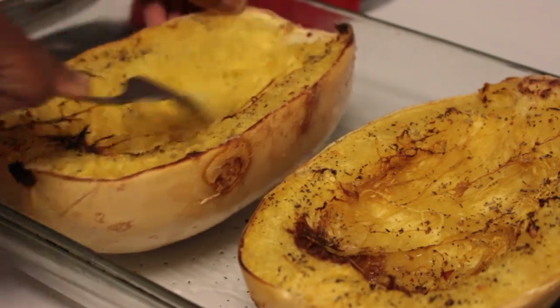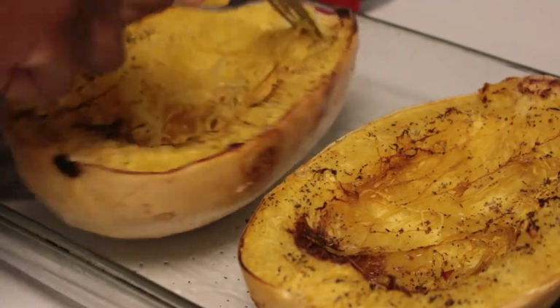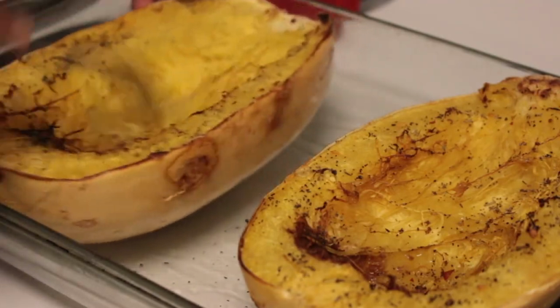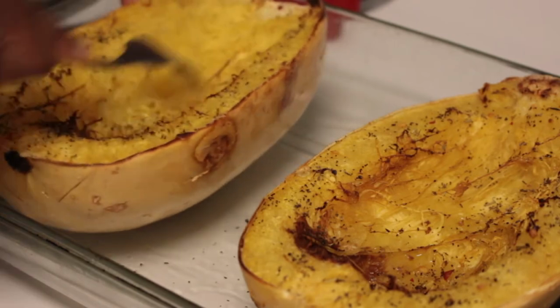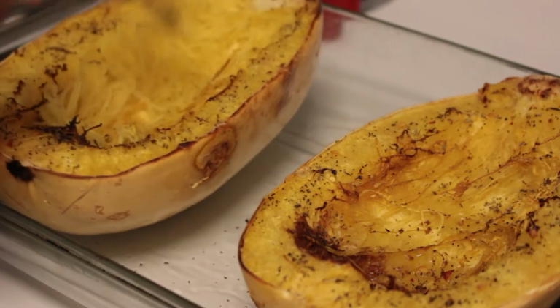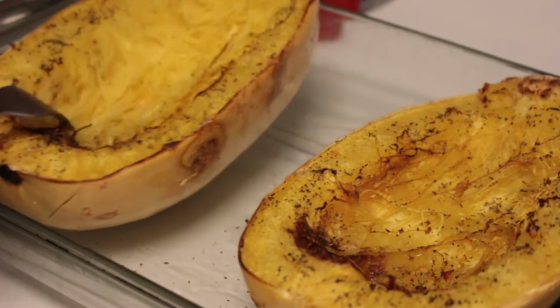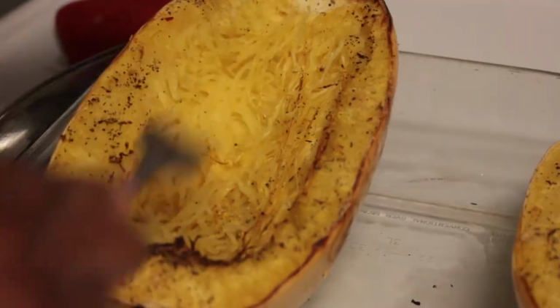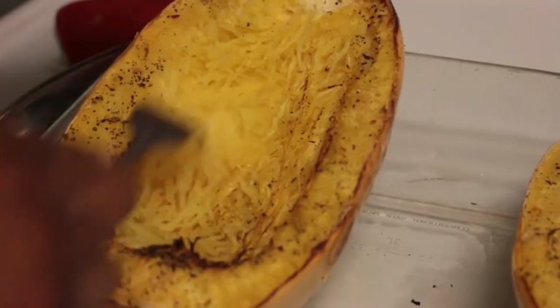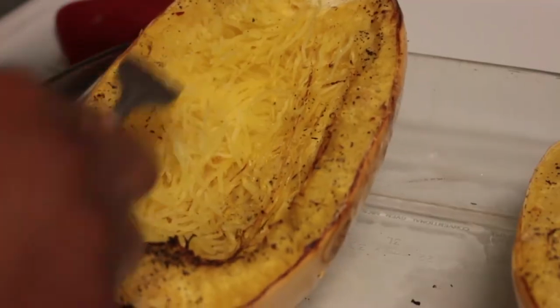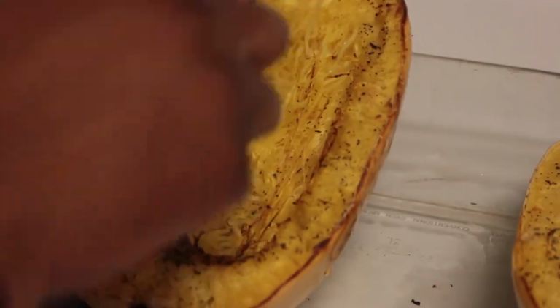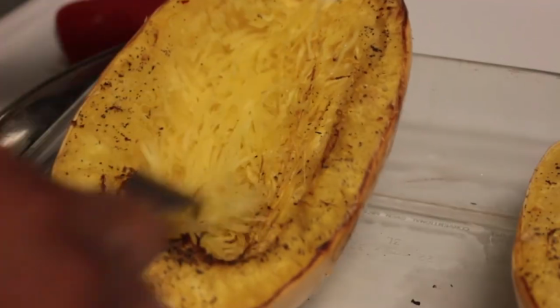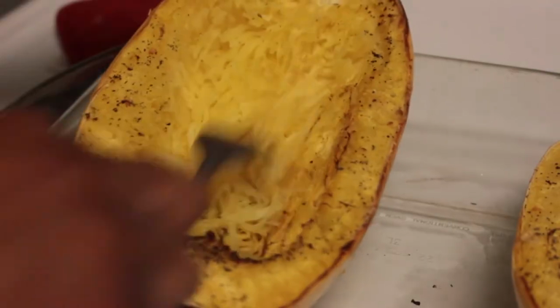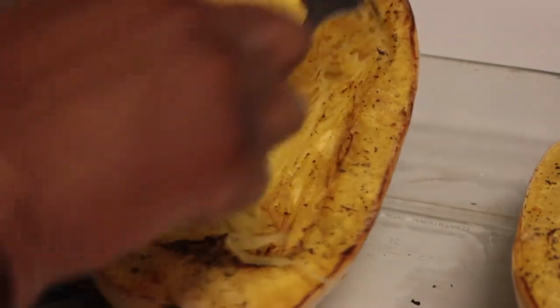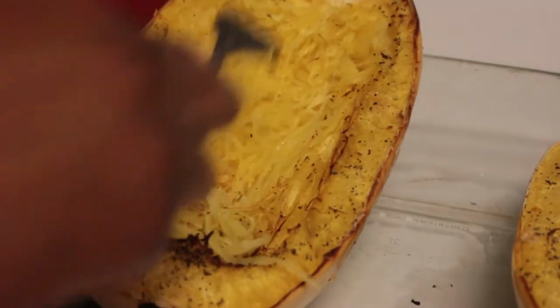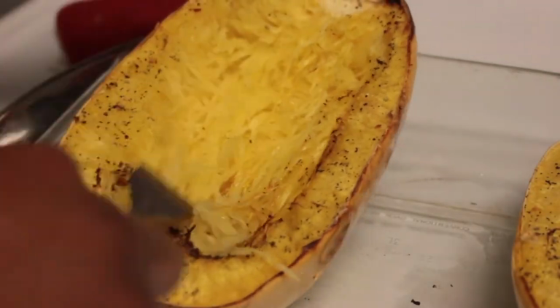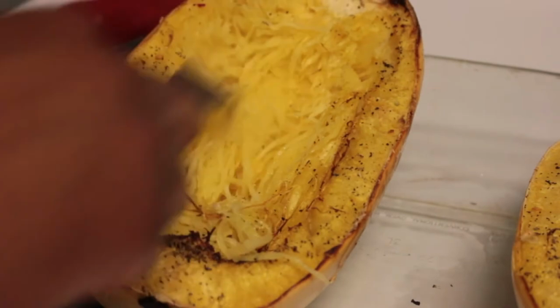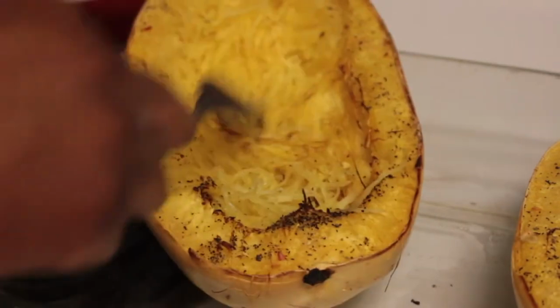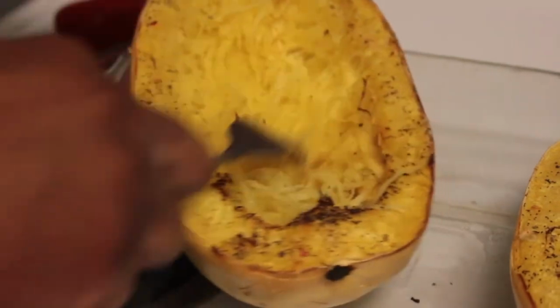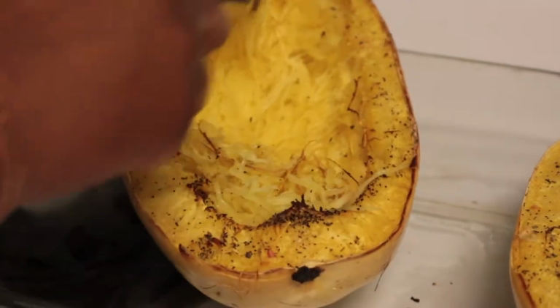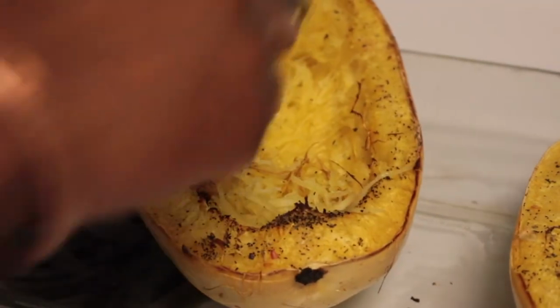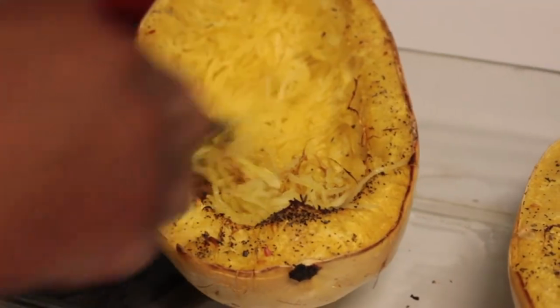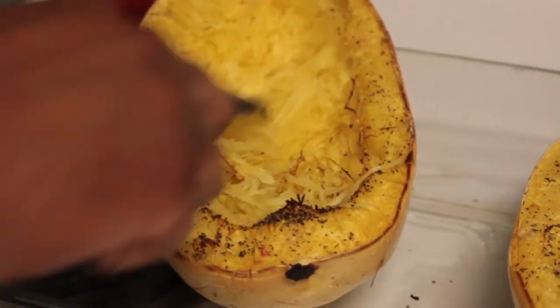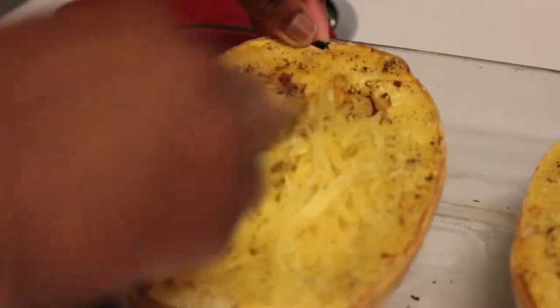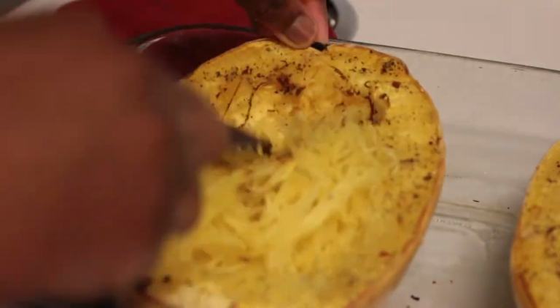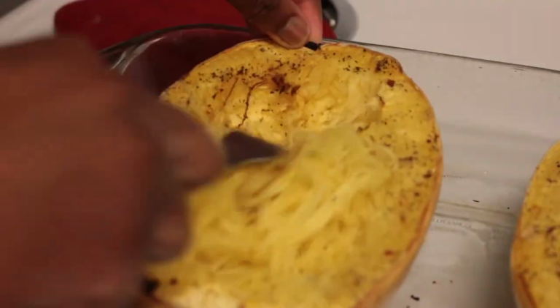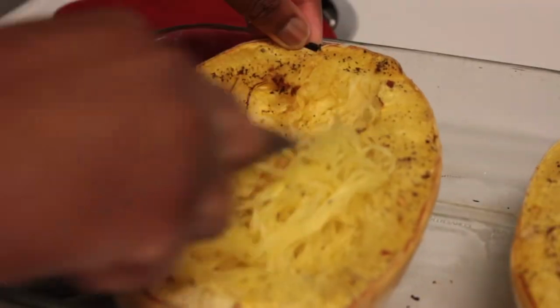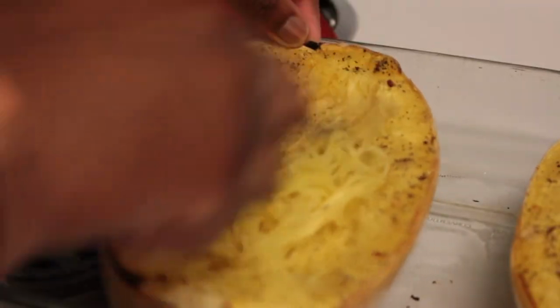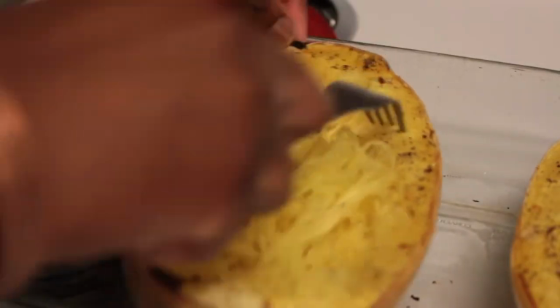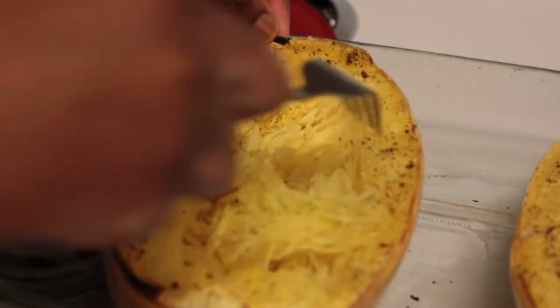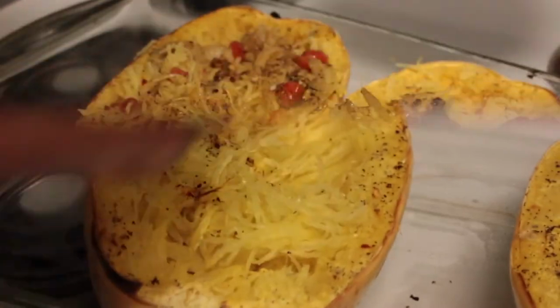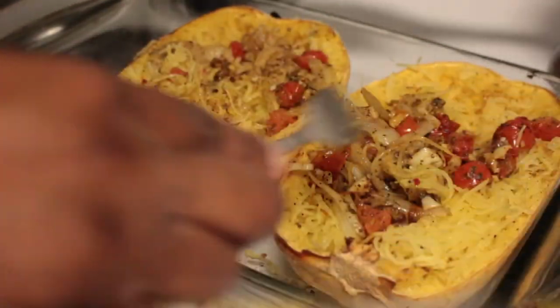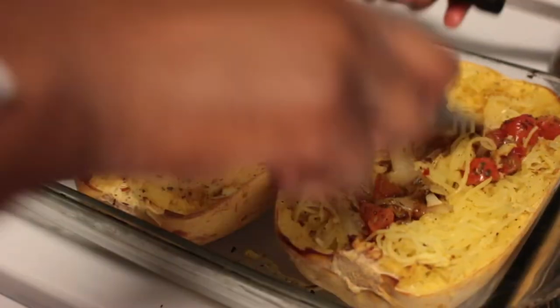Here's the fun part now — we're going to get the fork and just scrape it. It literally just comes off effortlessly. It looks almost exactly like spaghetti, it's crazy. Just keep scraping and try to get as much as you can; the more you scrape, the more food you get.